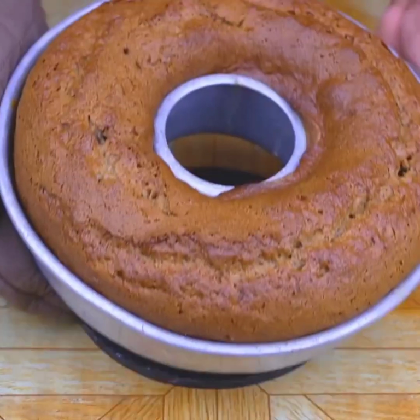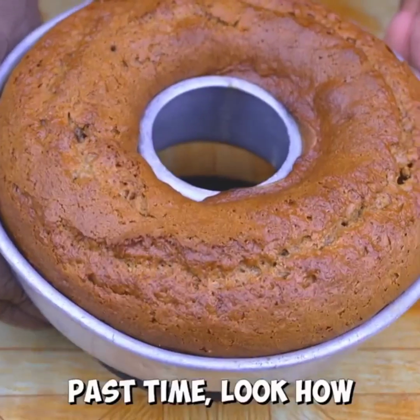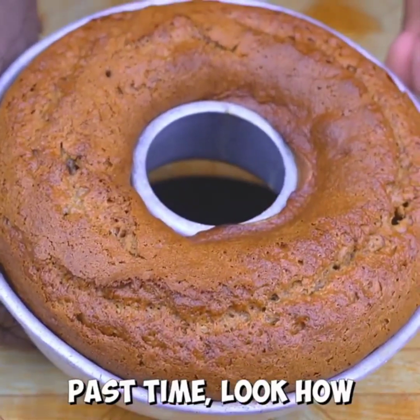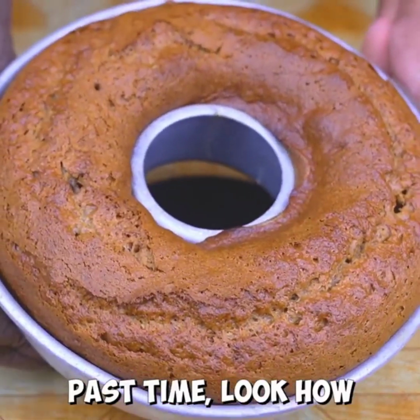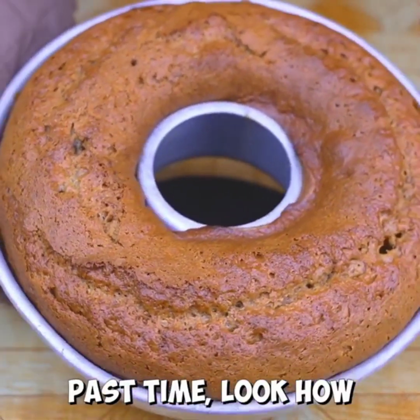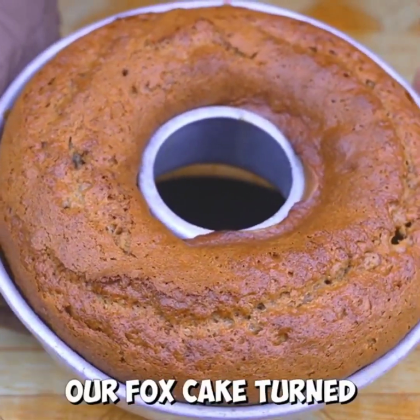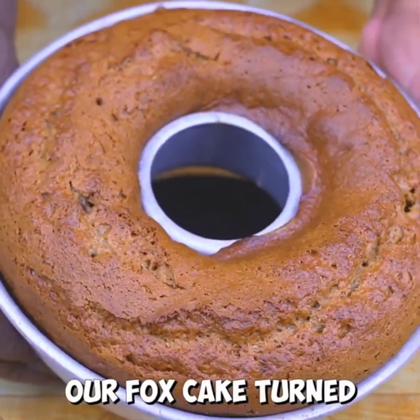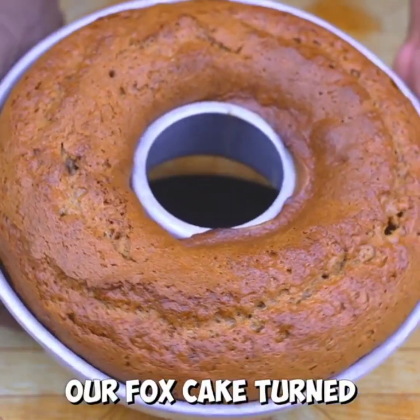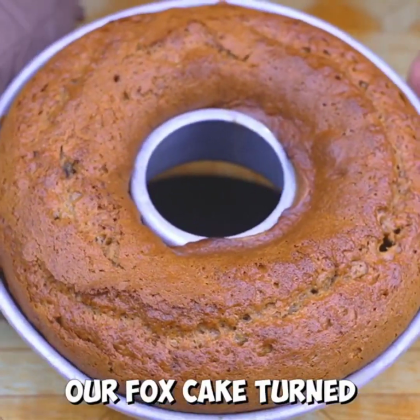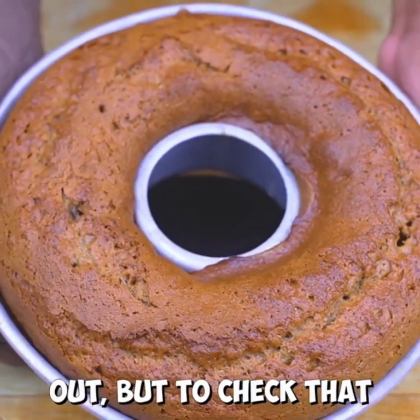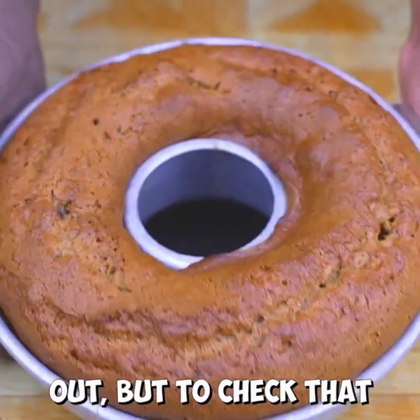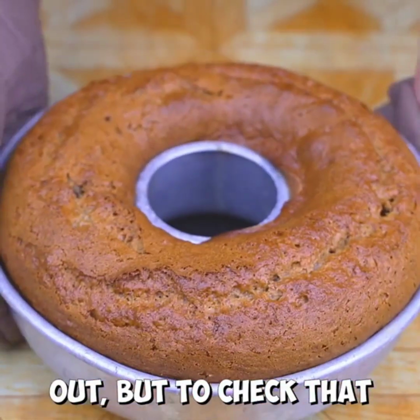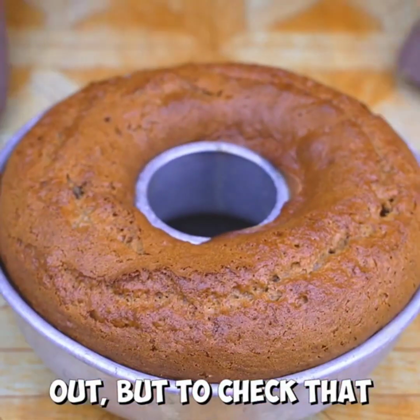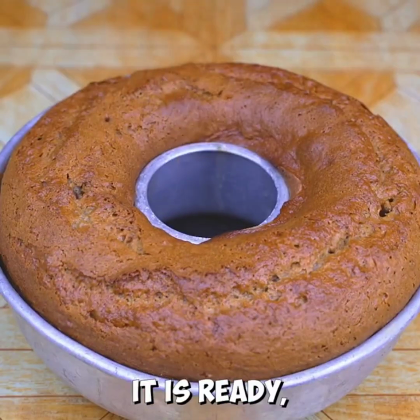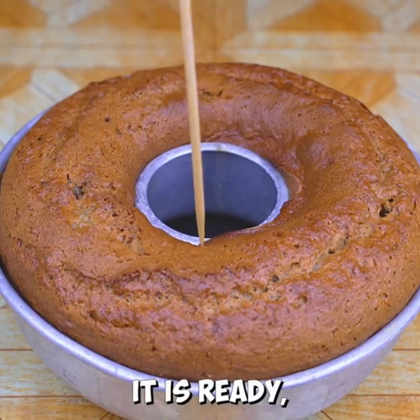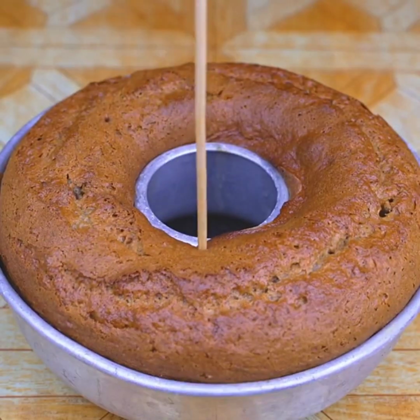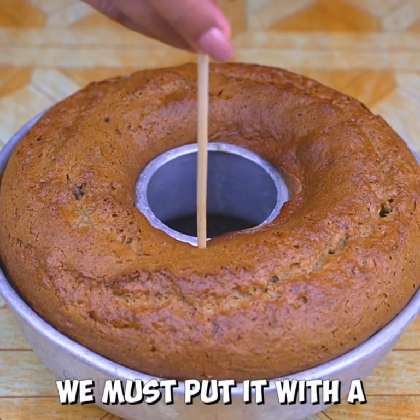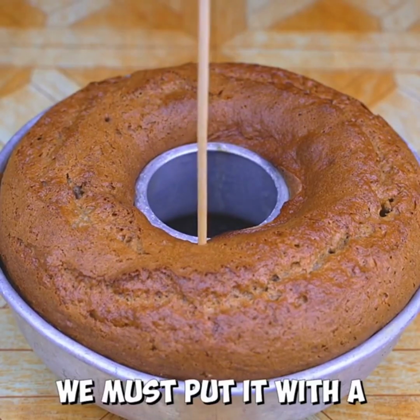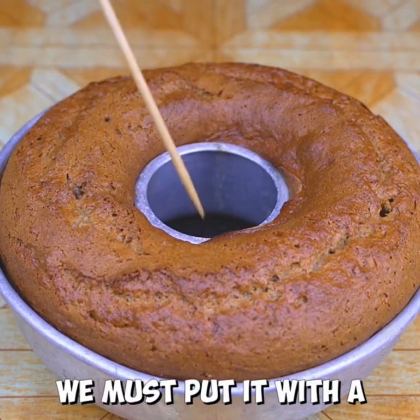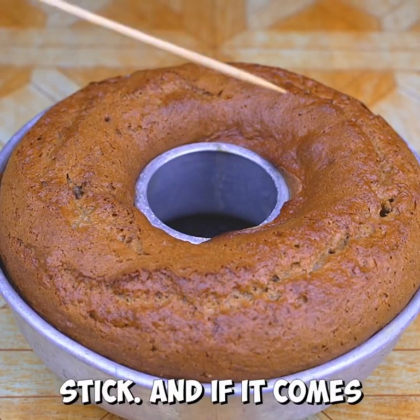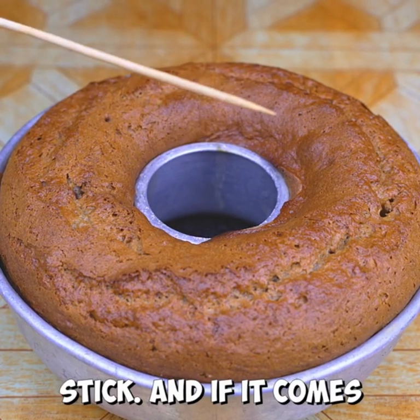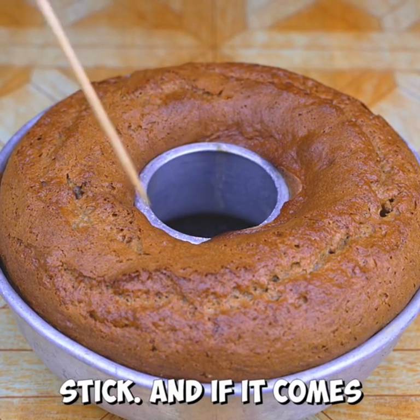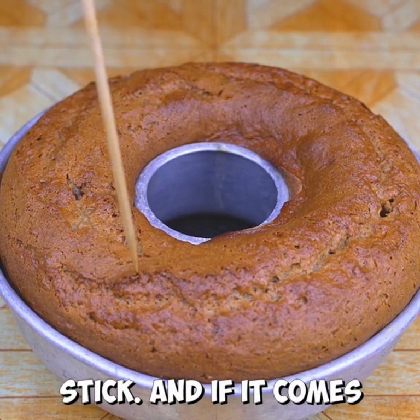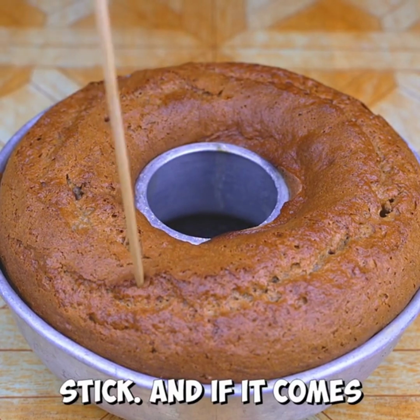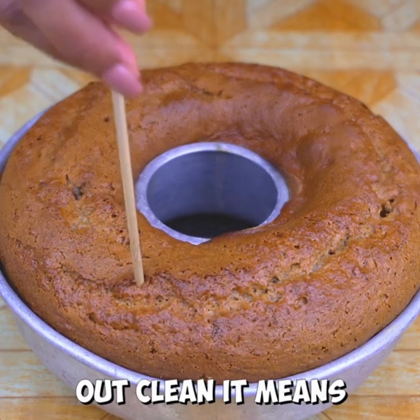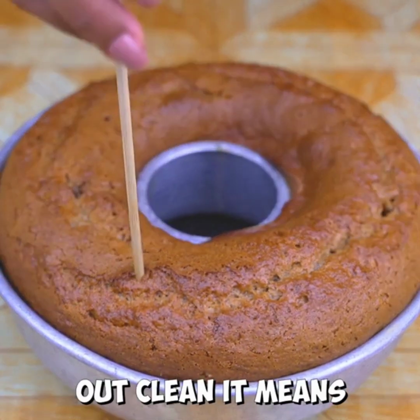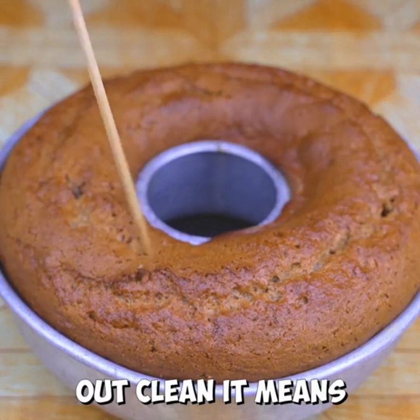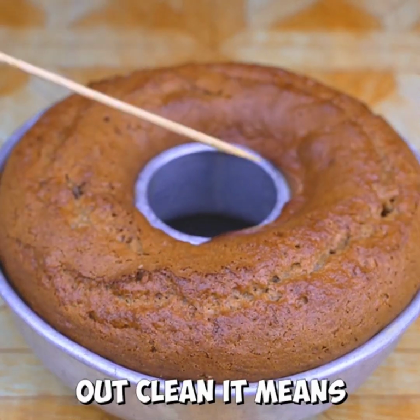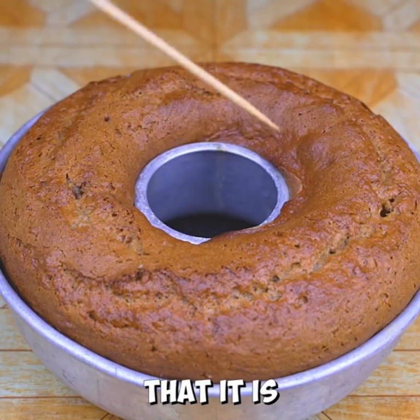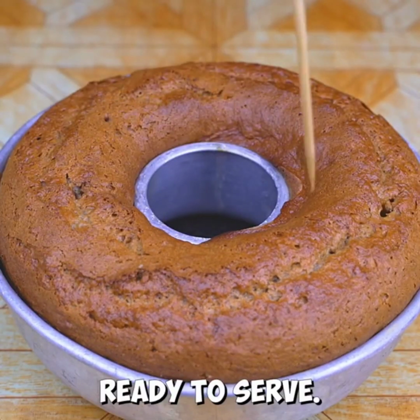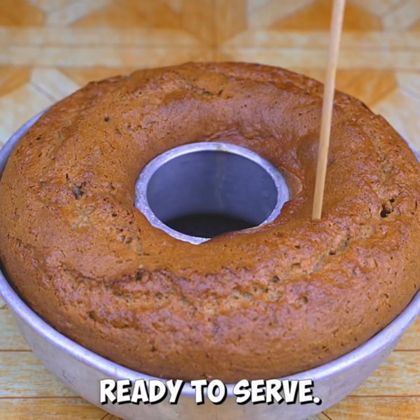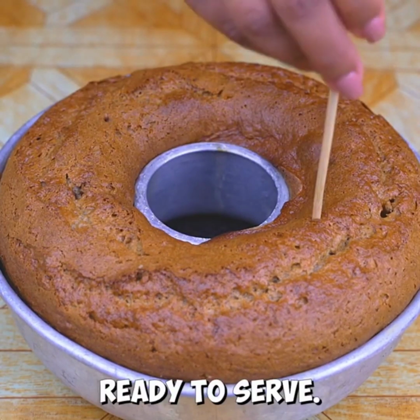After the time is up, look how our fox cake turned out! To check that it is ready, we must test it with a stick — and if it comes out clean, it means it is ready to serve.